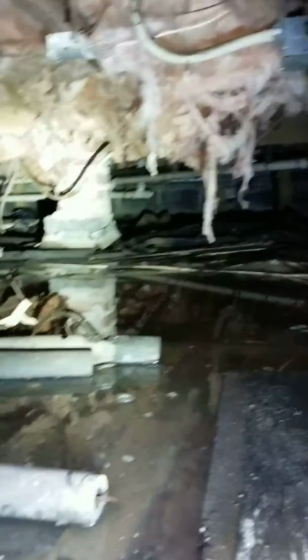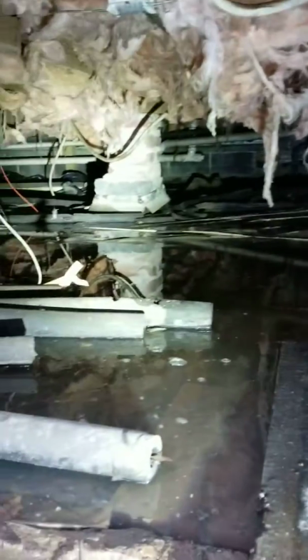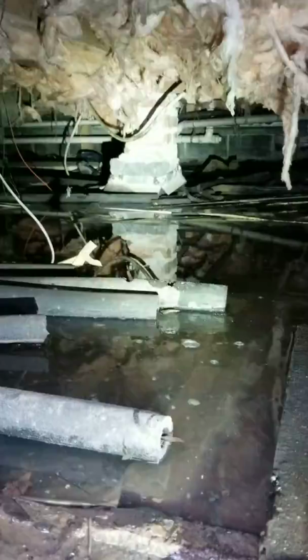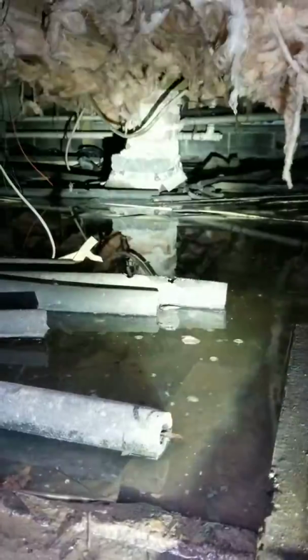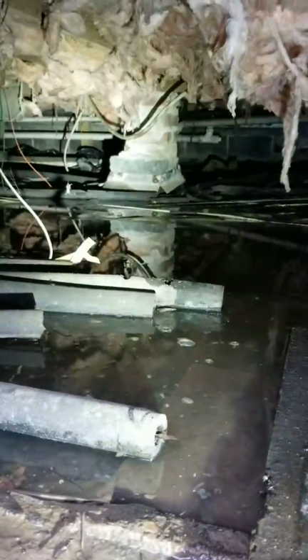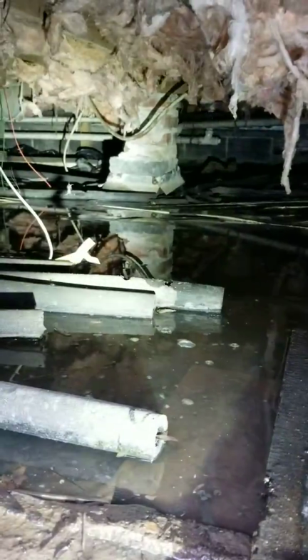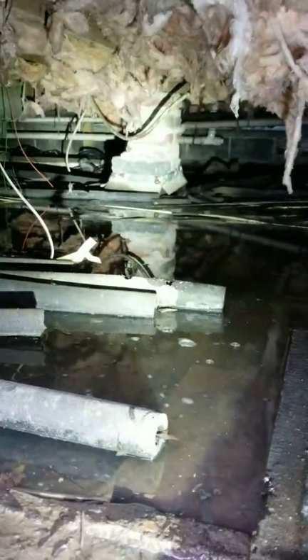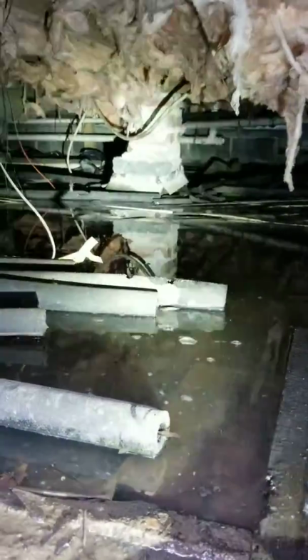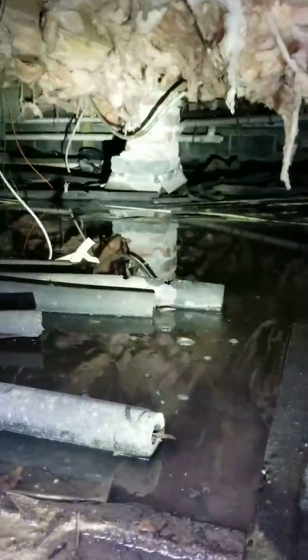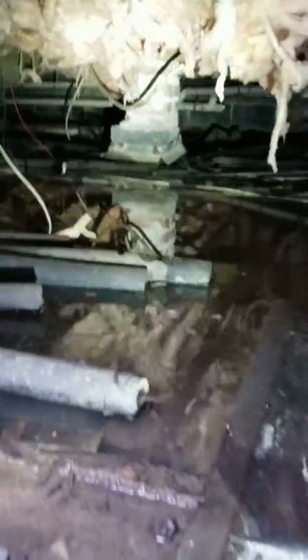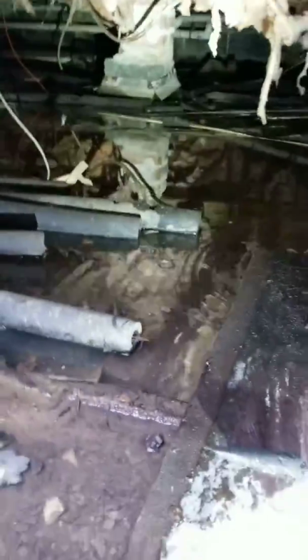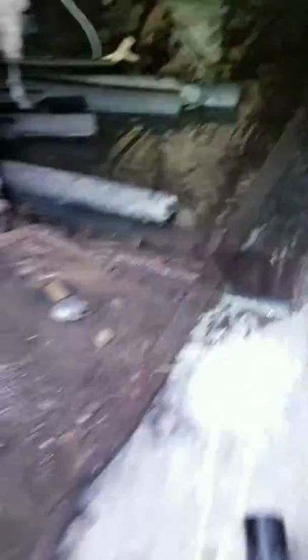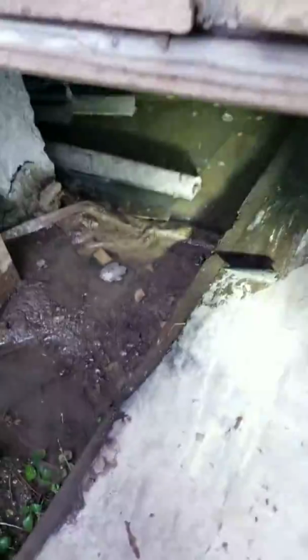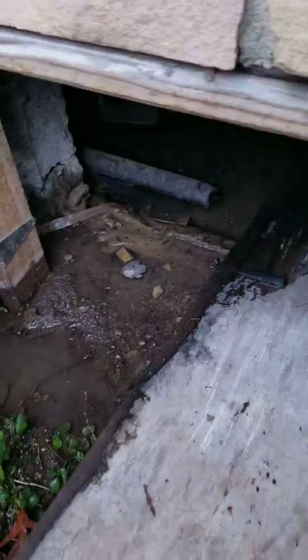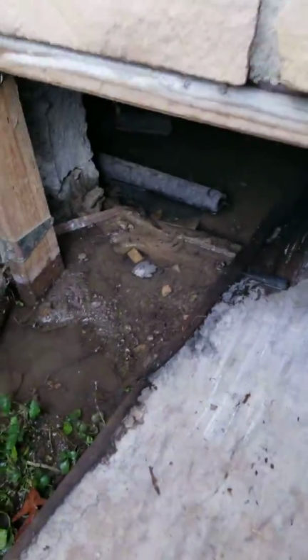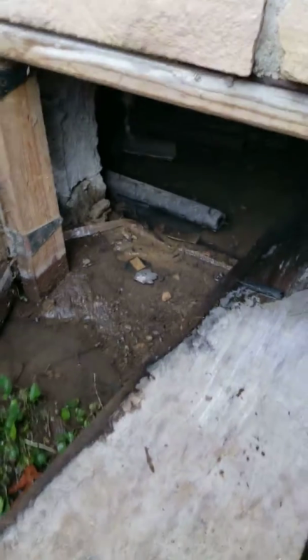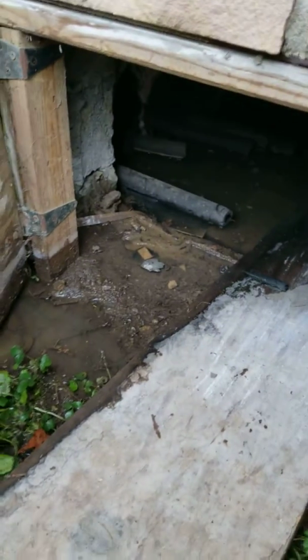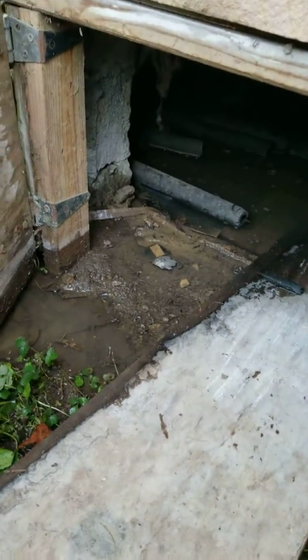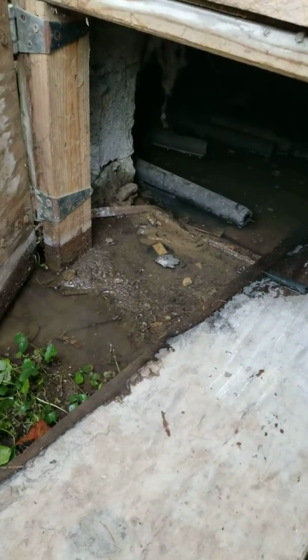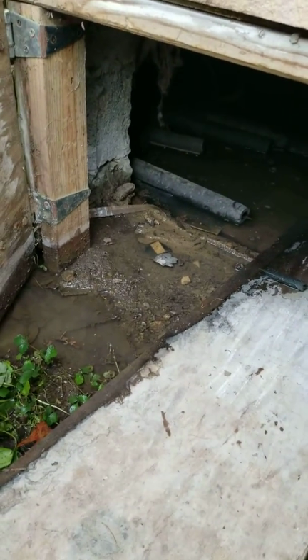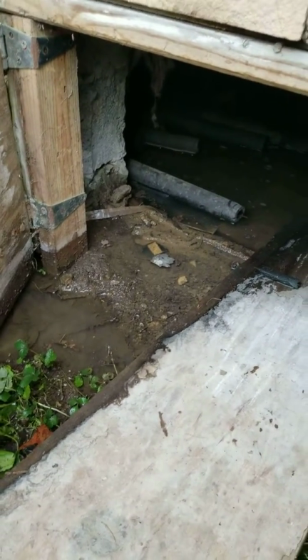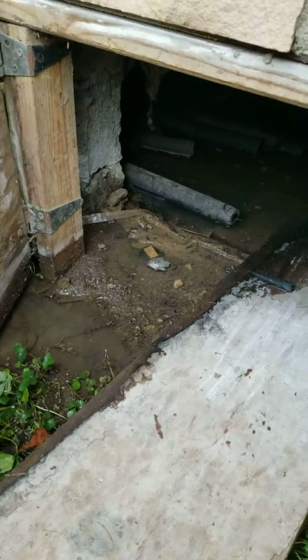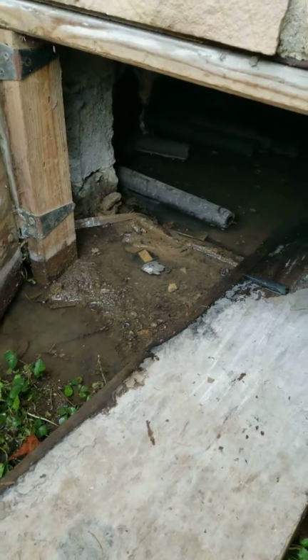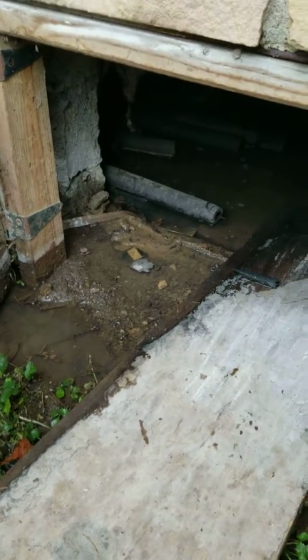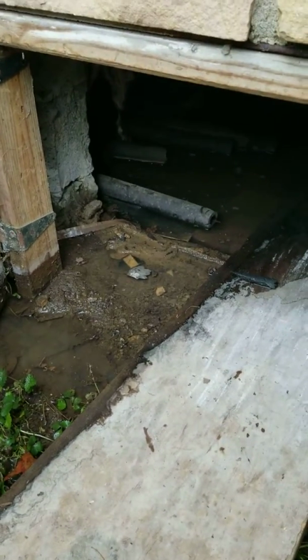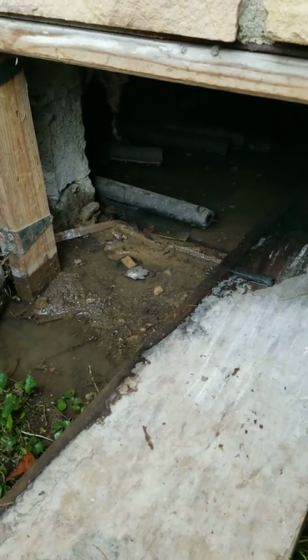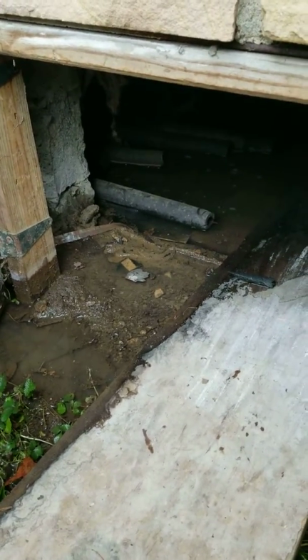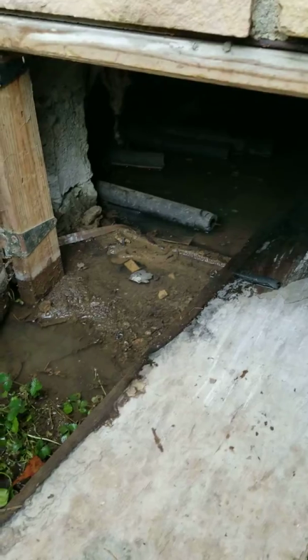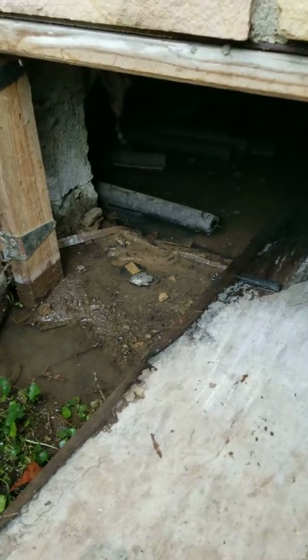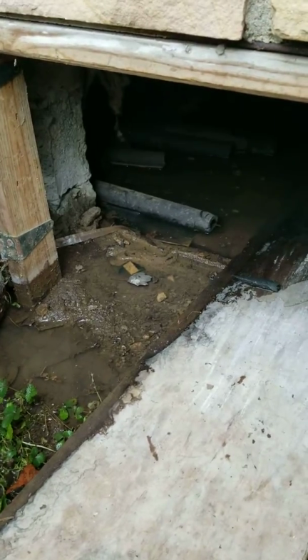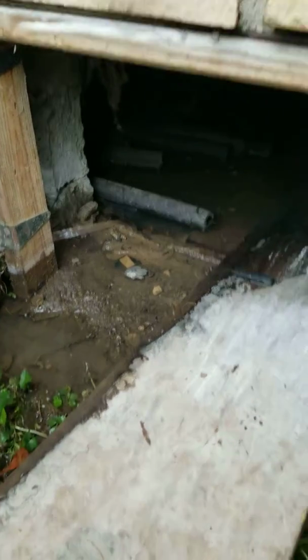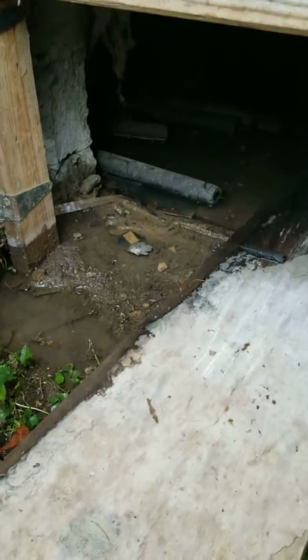I would recommend to my clients here to have a professional waterproofing, basement, and crawl space specialist come in to figure out exactly how they can mitigate this problem.